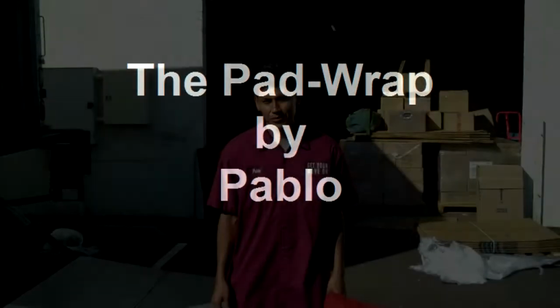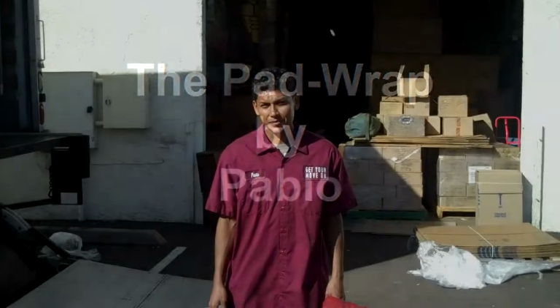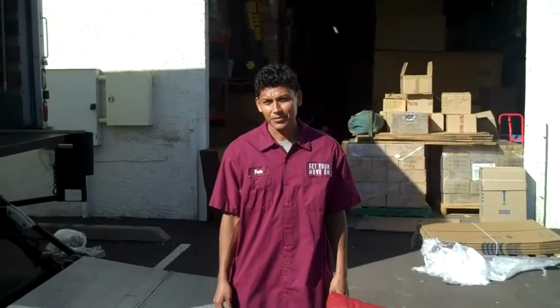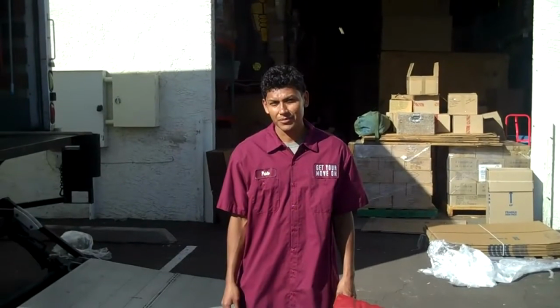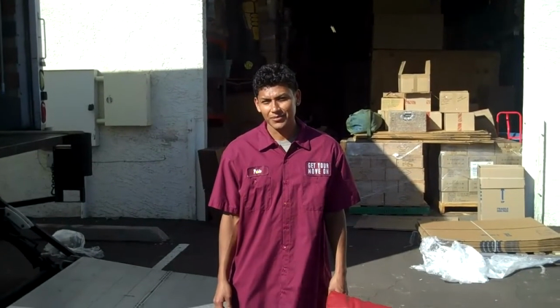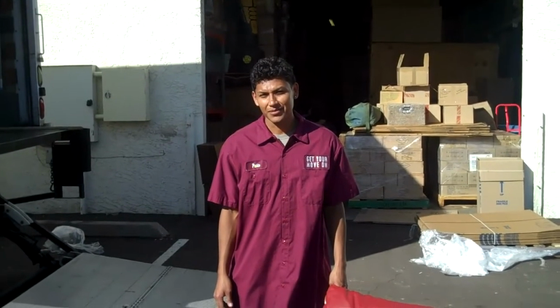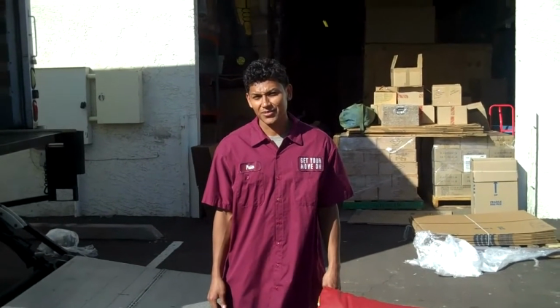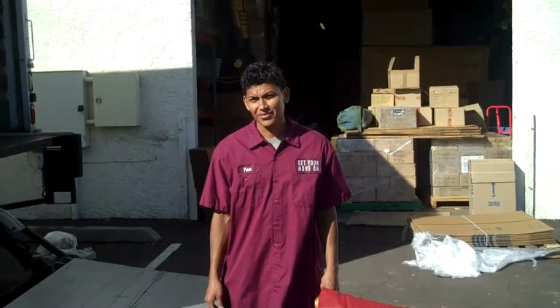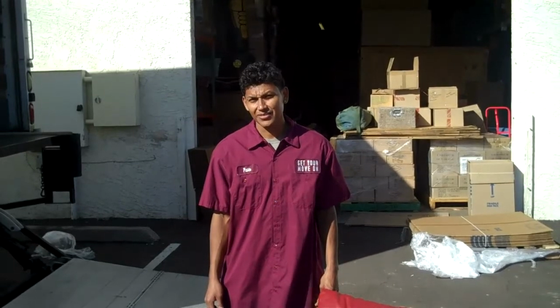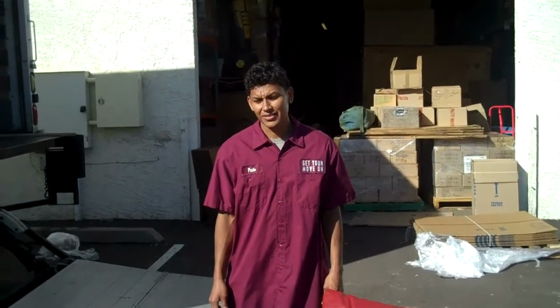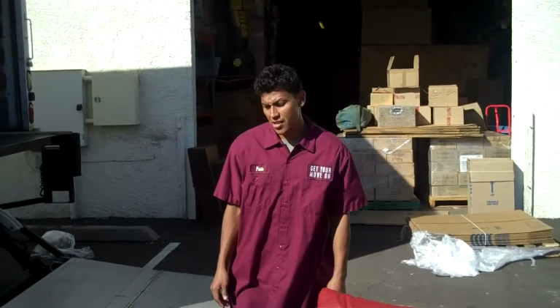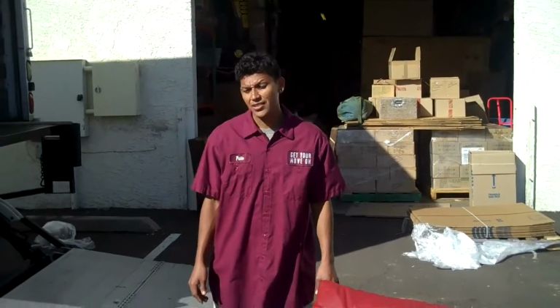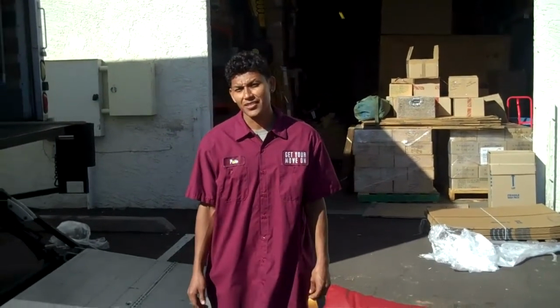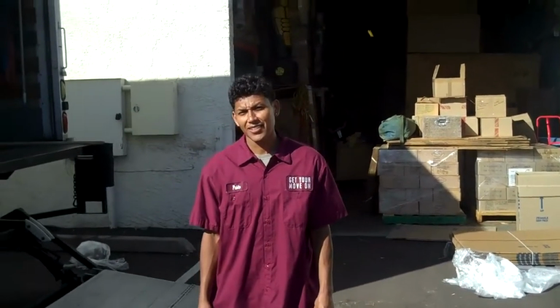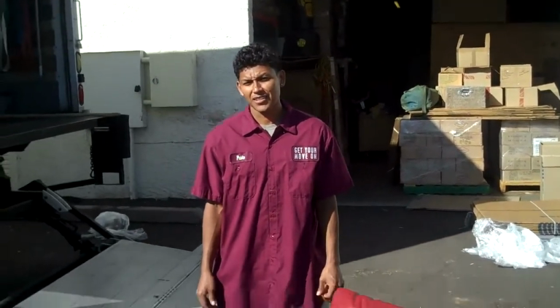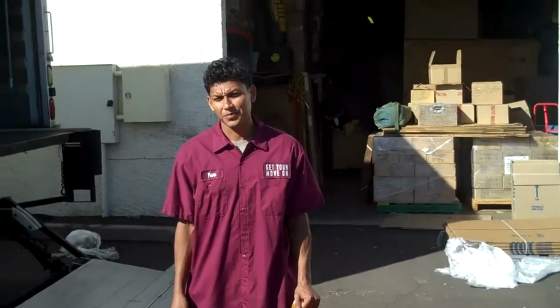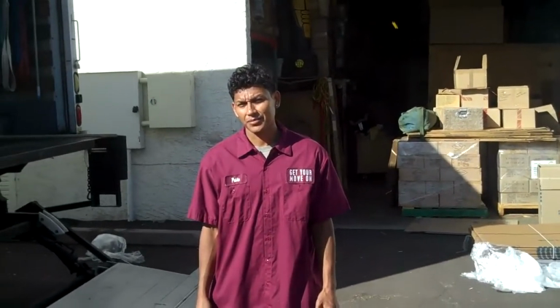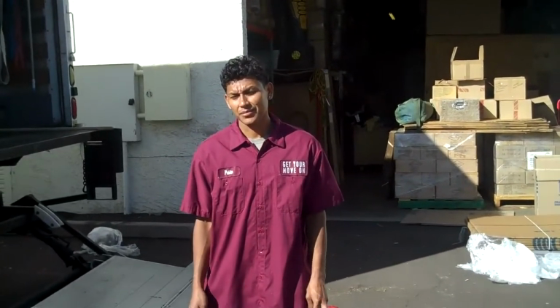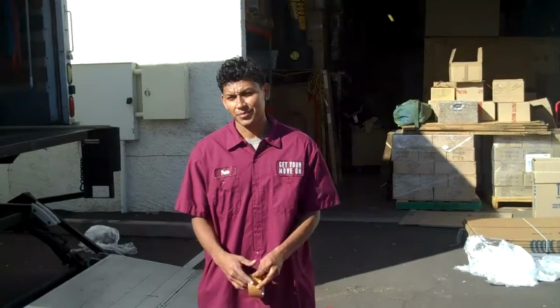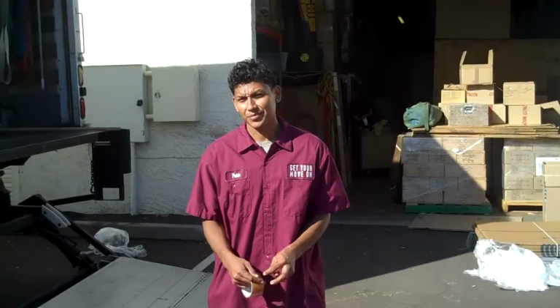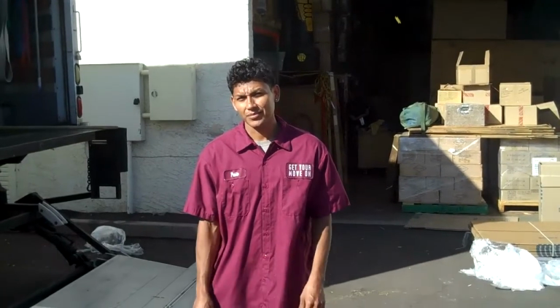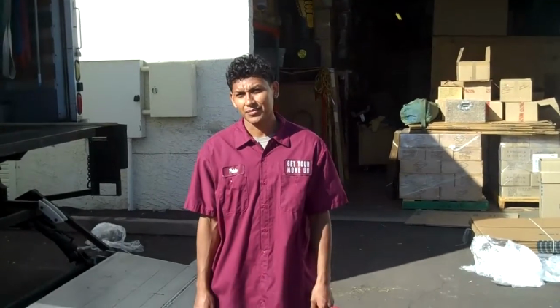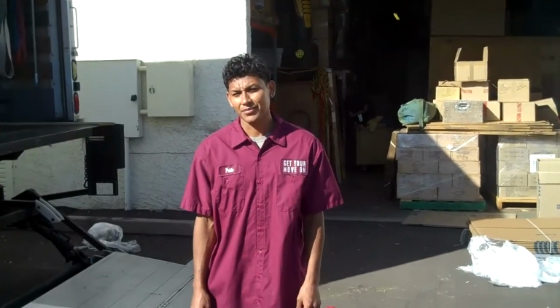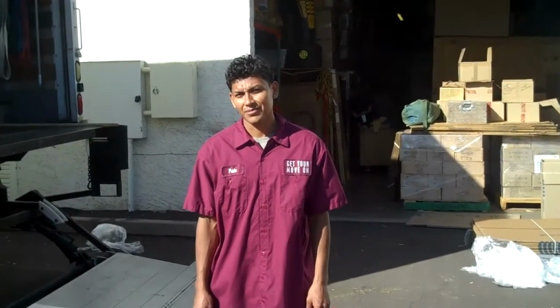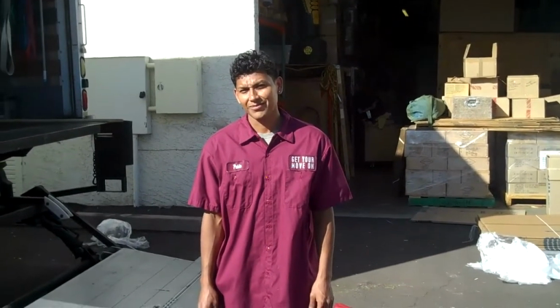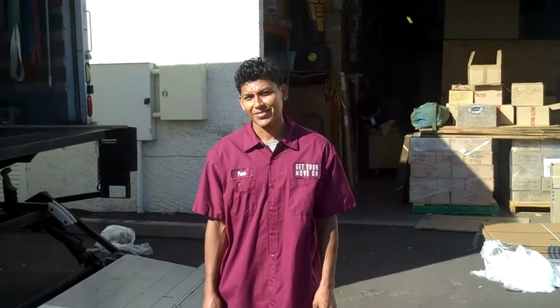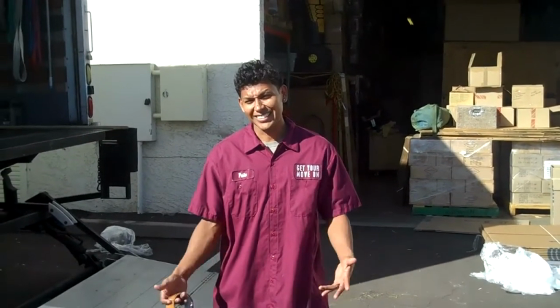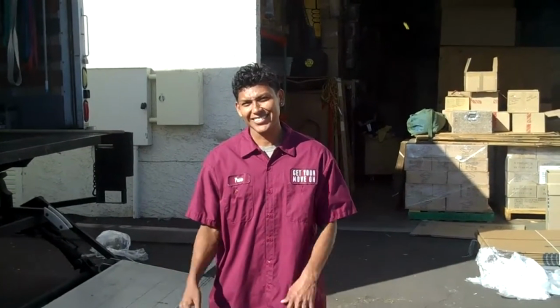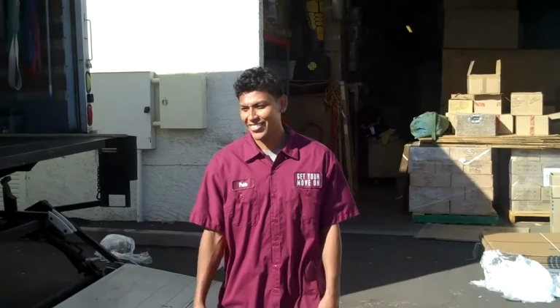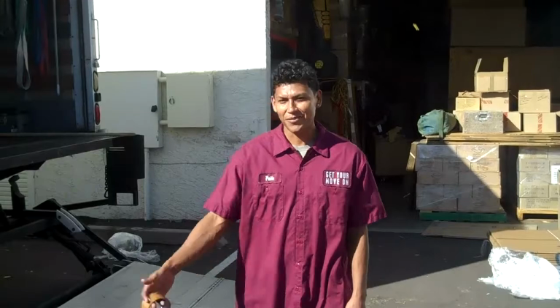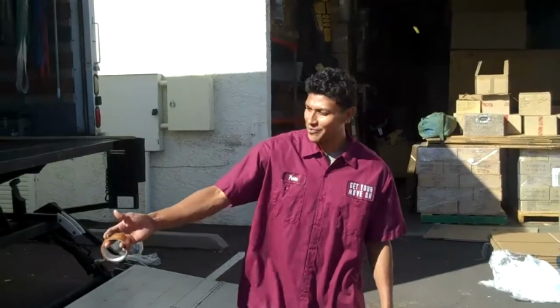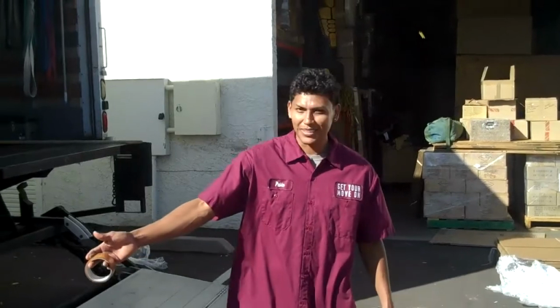Hello, I'm with Pablo Ramirez. We're outside behind the warehouse here. Pablo's going to show us how we pad wrap and pamper our chairs. Pablo, show us how to do it.